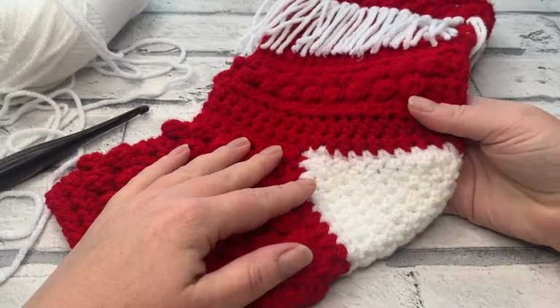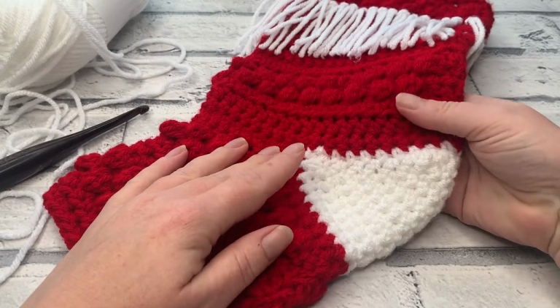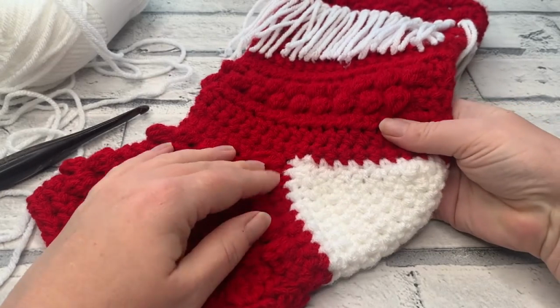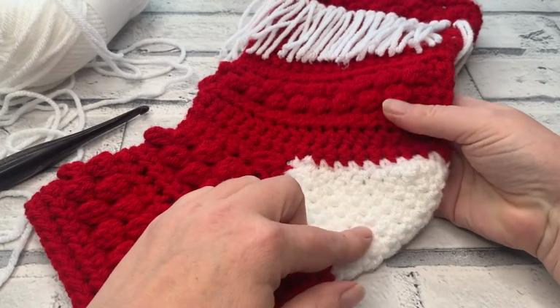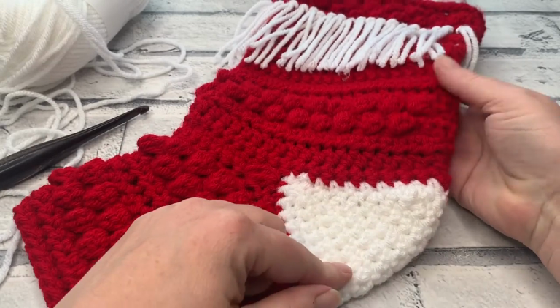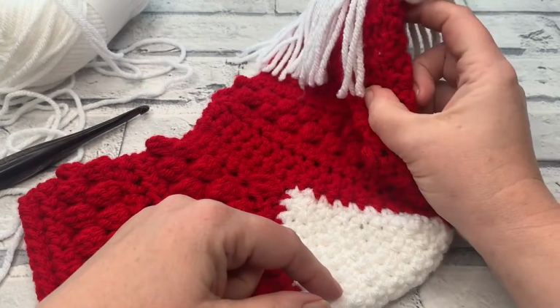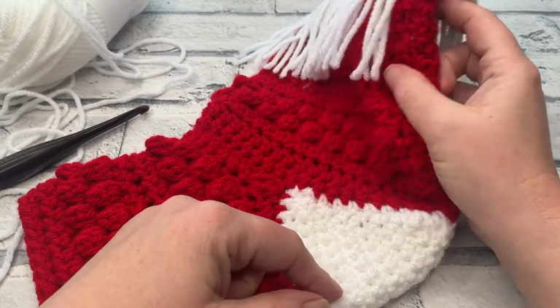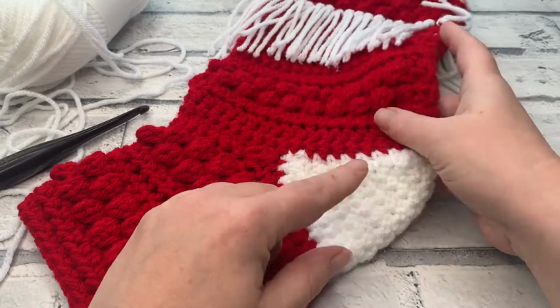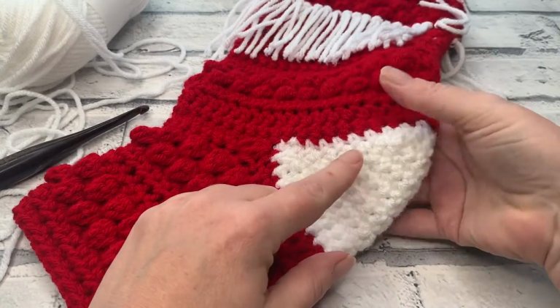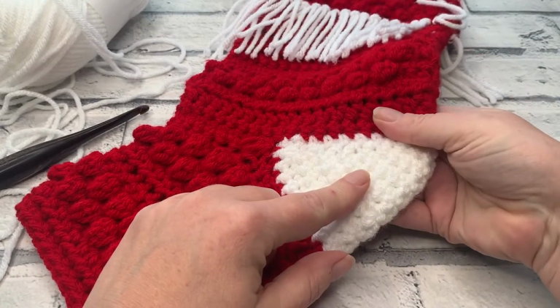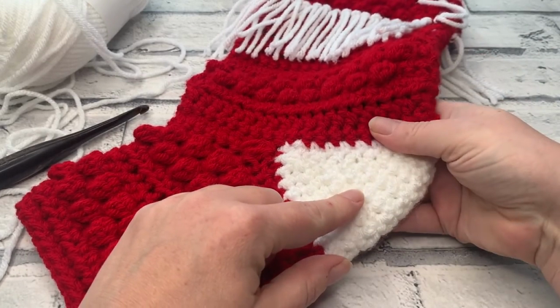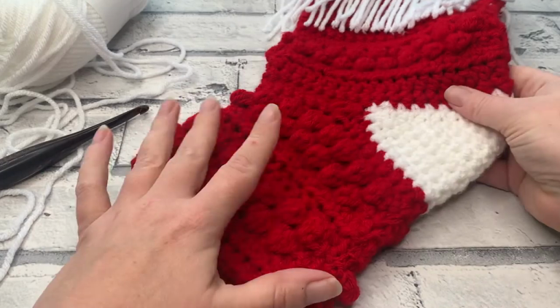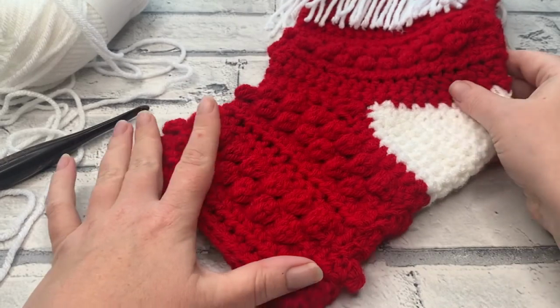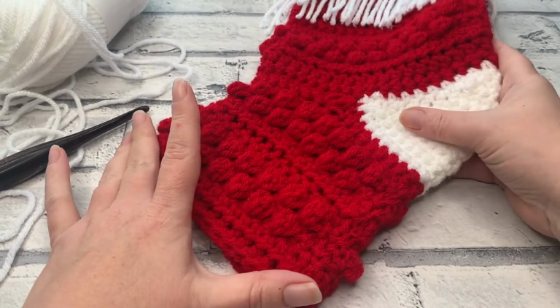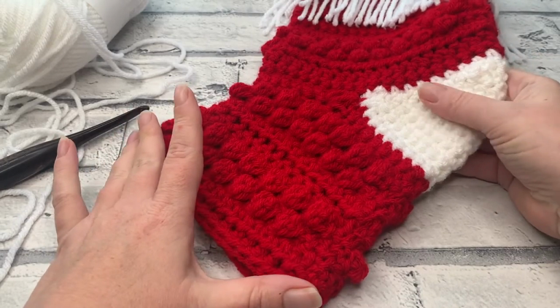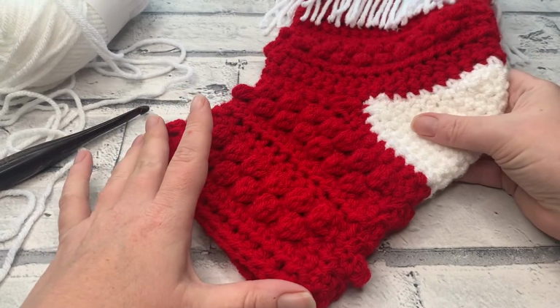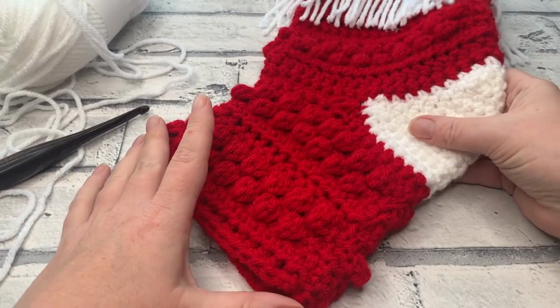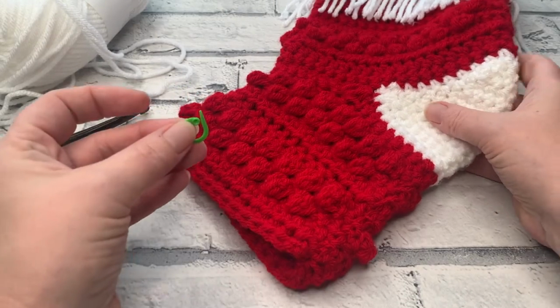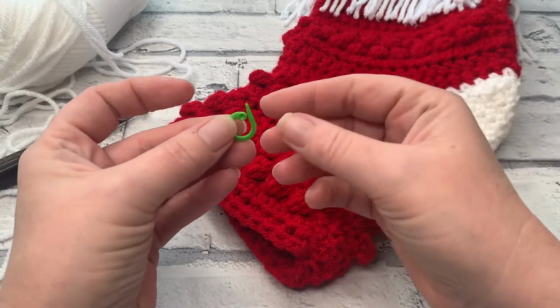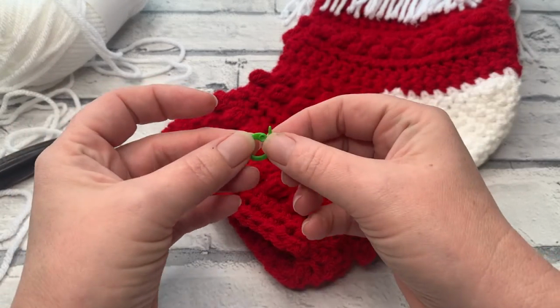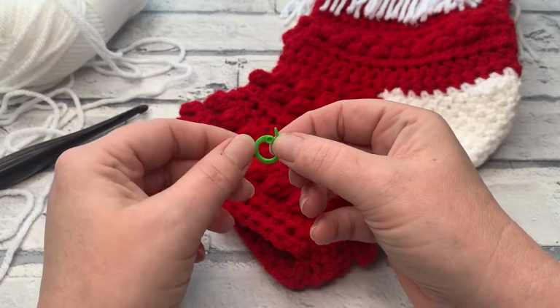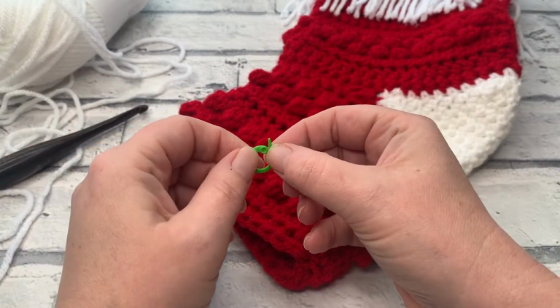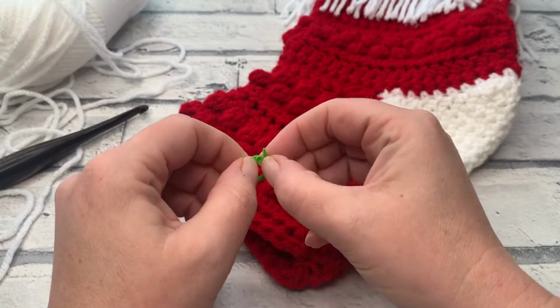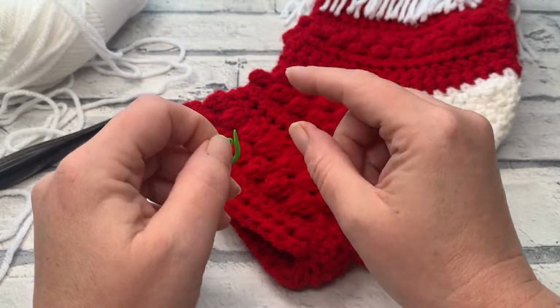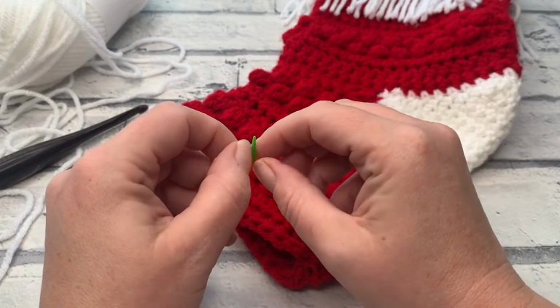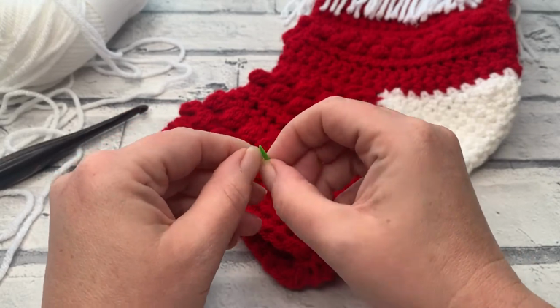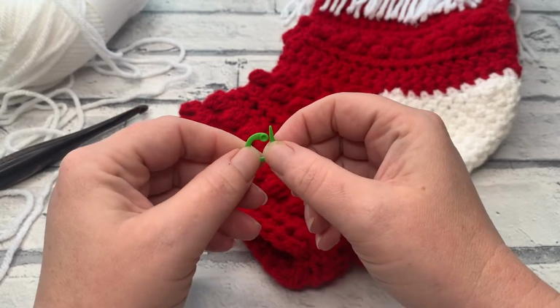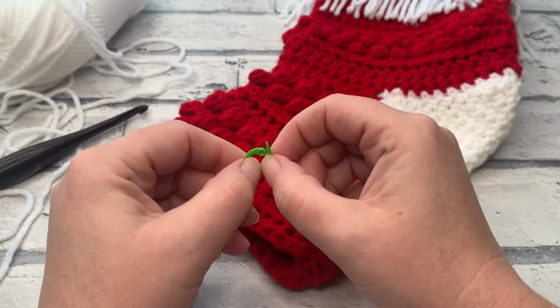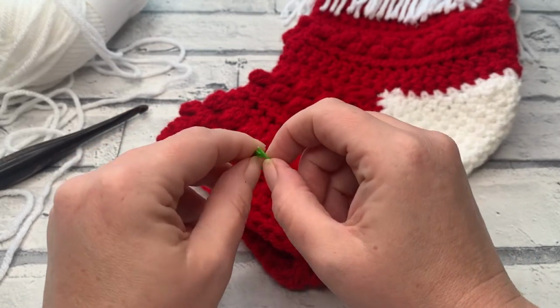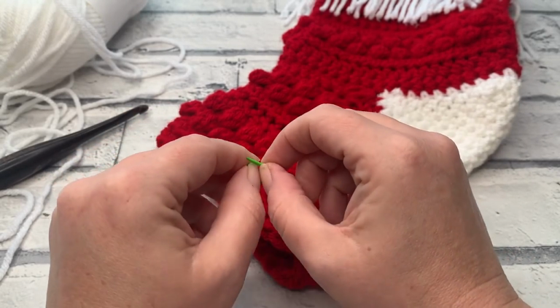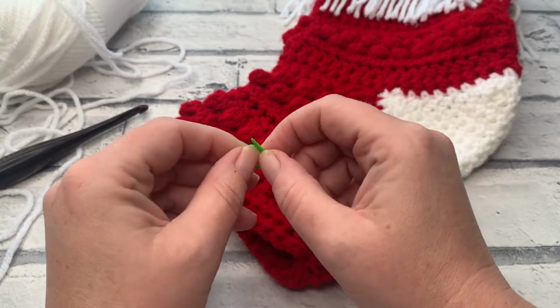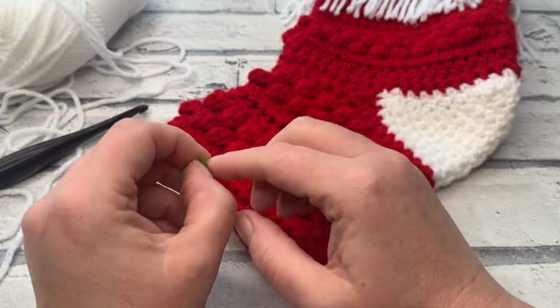Already in this pattern we've learned how to seam using the mattress stitch, we've learned how to turn a heel, and today we're going to be working in continuous rounds. I would recommend having a stitch marker on hand so you can keep that first stitch of the round marked — it'll save you having to count too much as well.